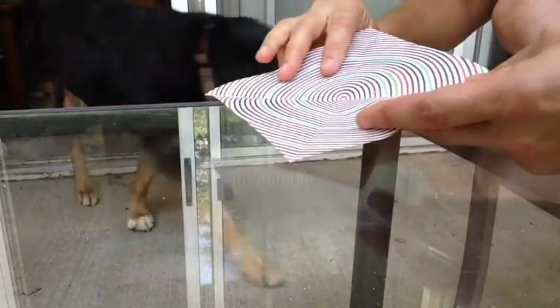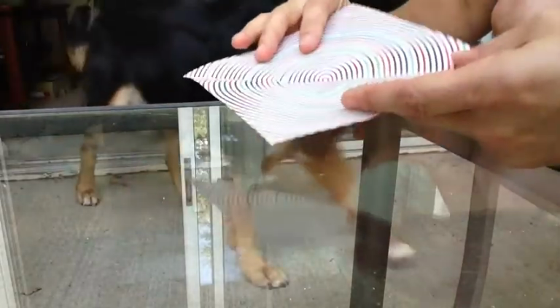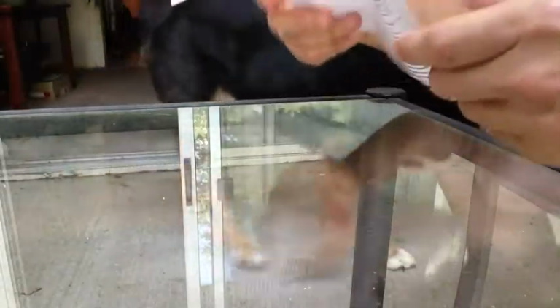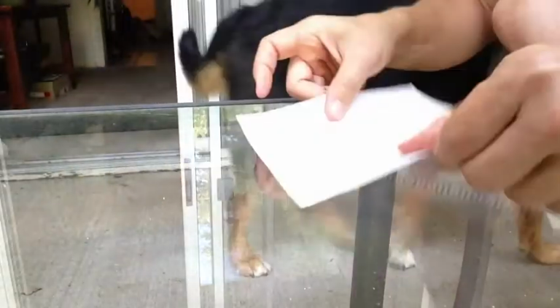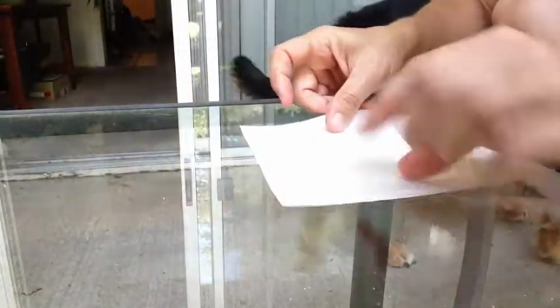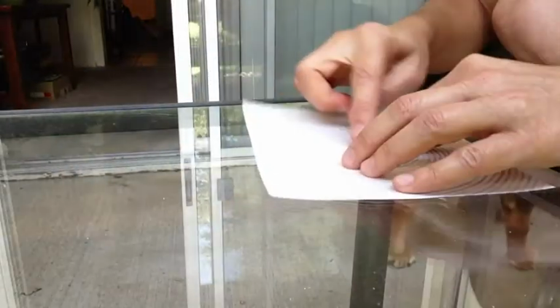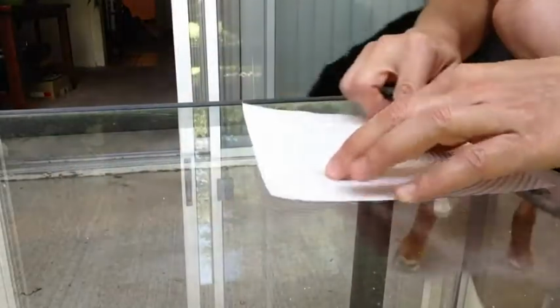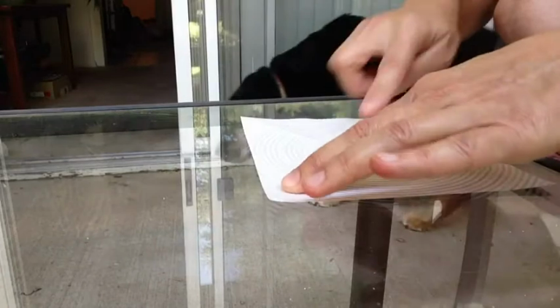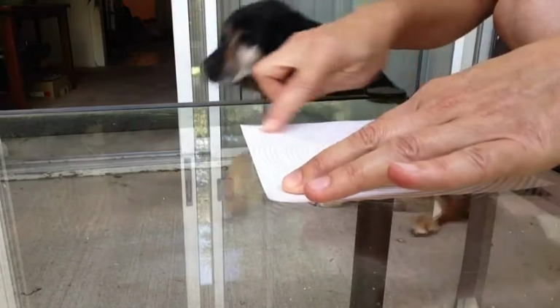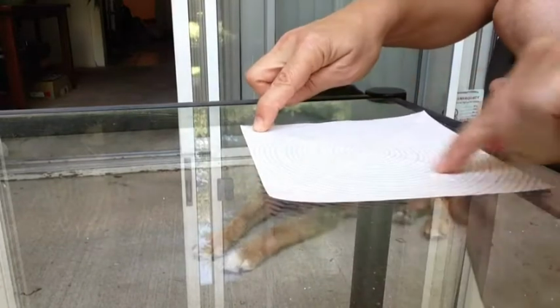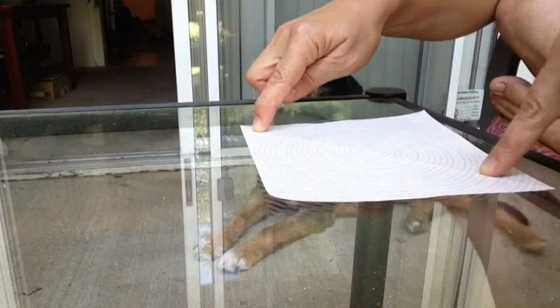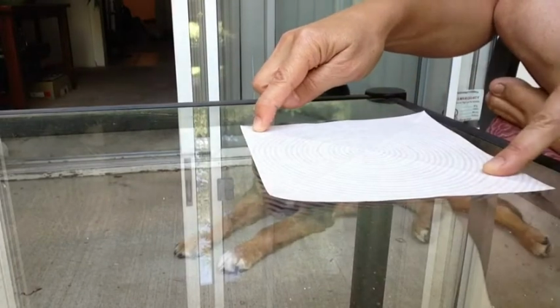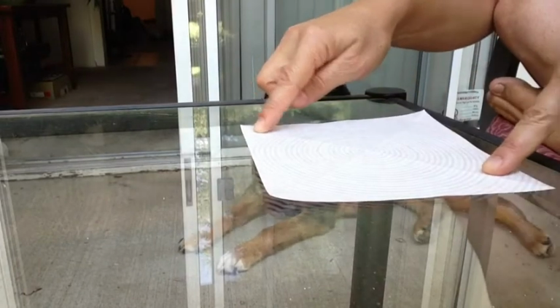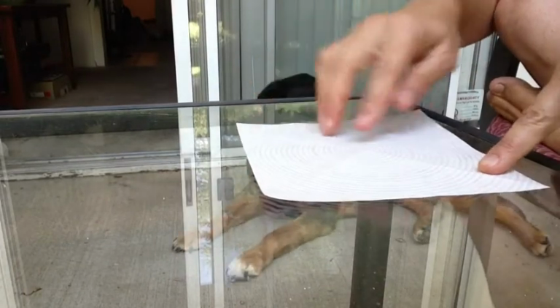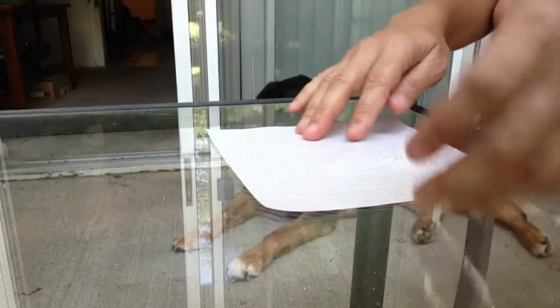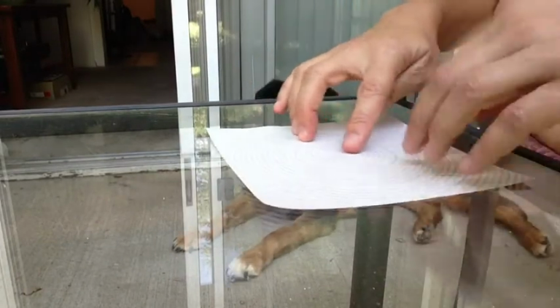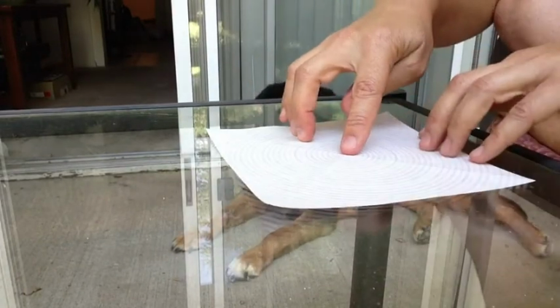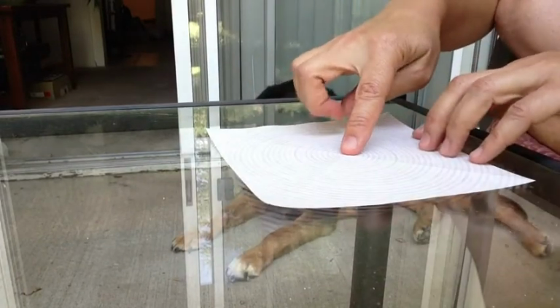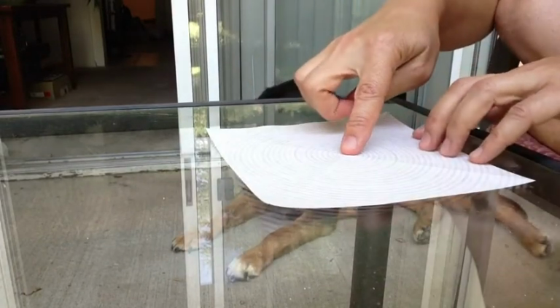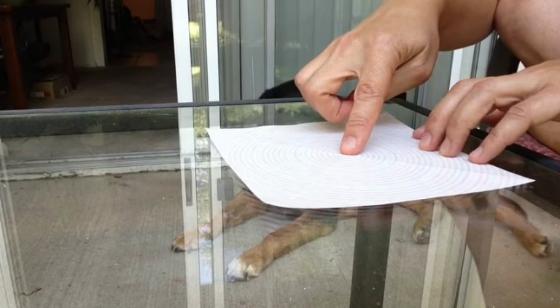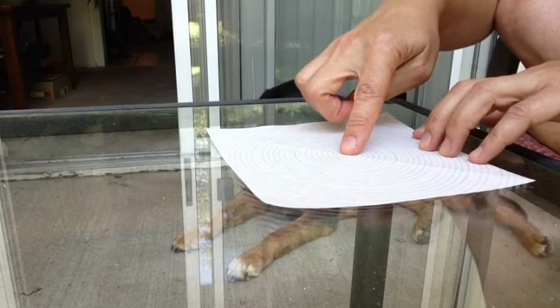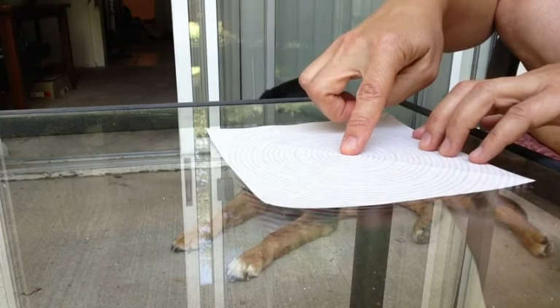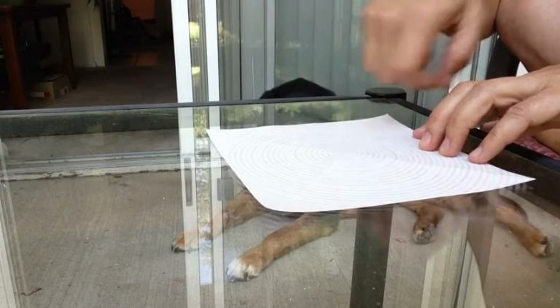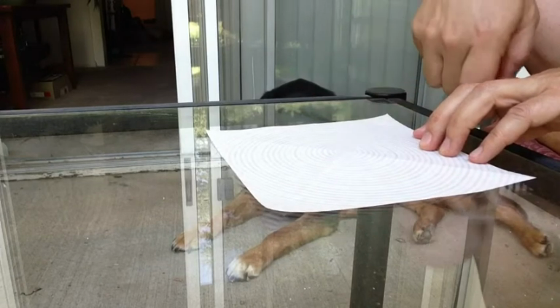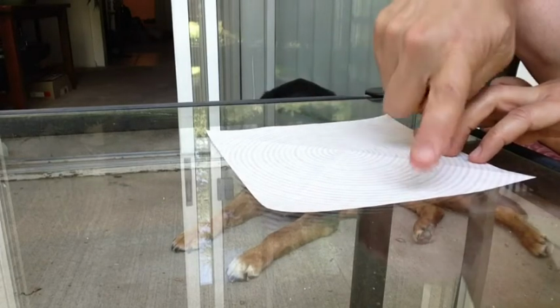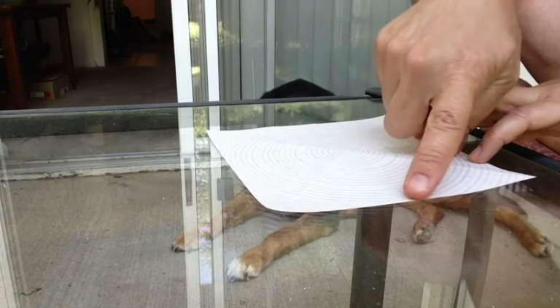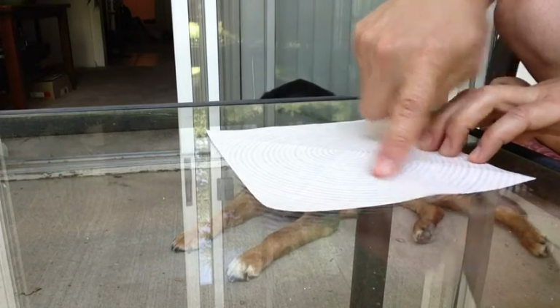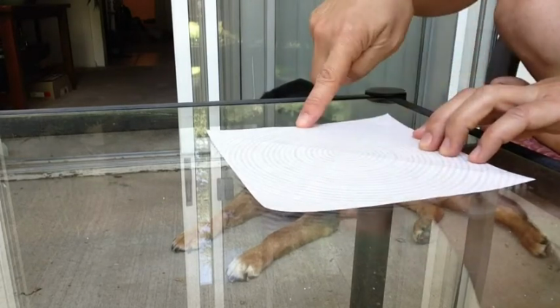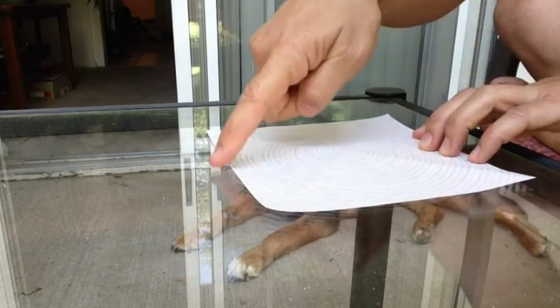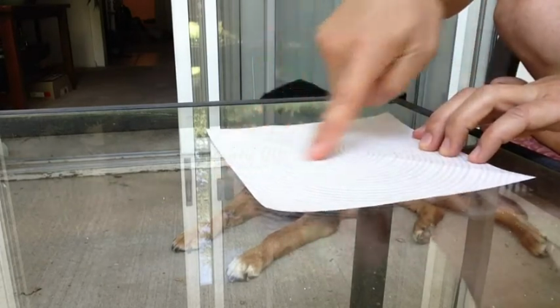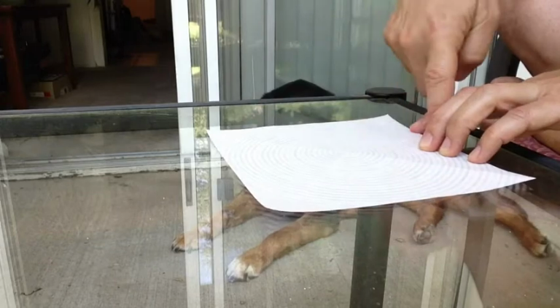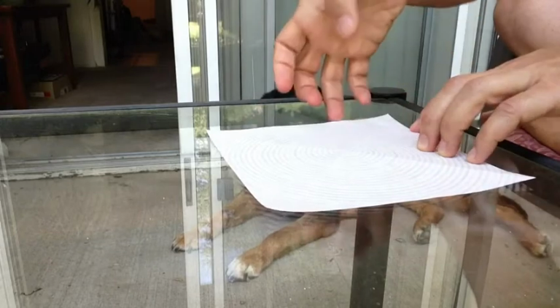Next, you flip it over so the white side, or the side that you don't want on the outside, is facing up. We're going to fold it again, just making creases and unfolding so that it's more like a T straight across.